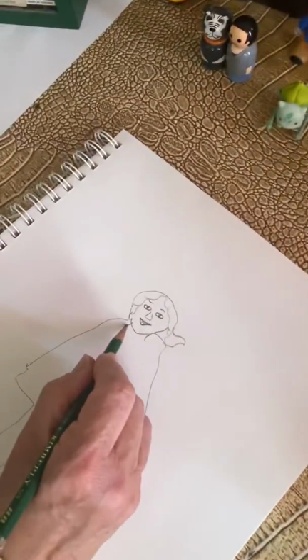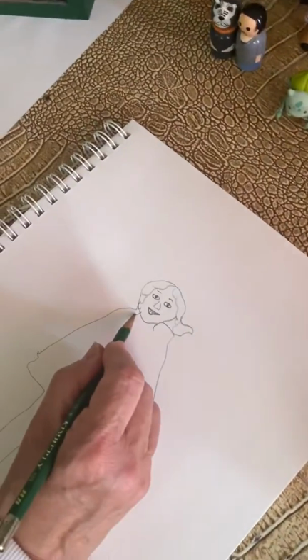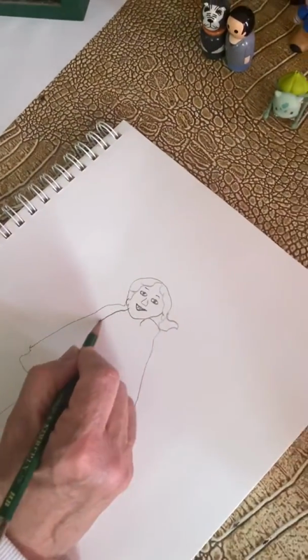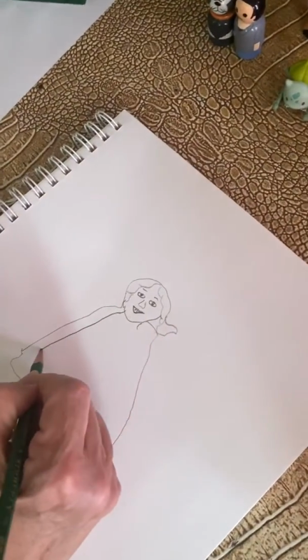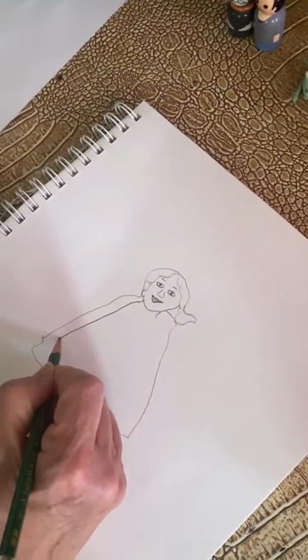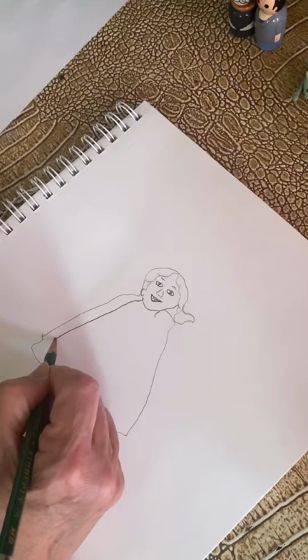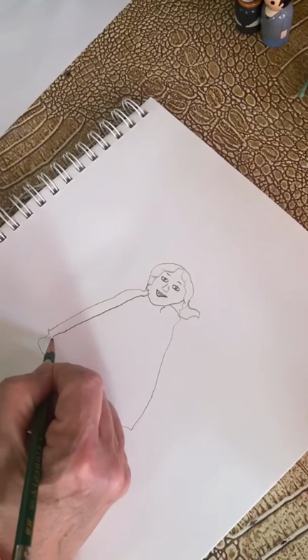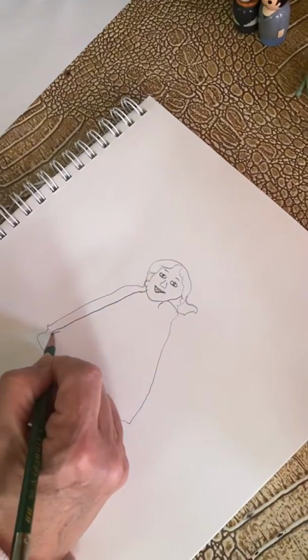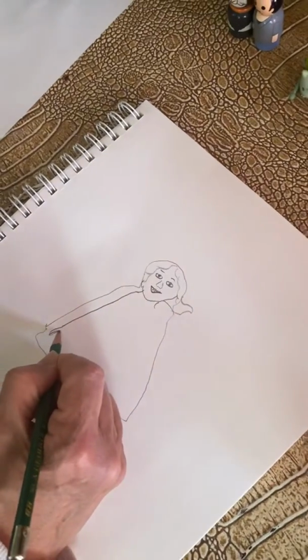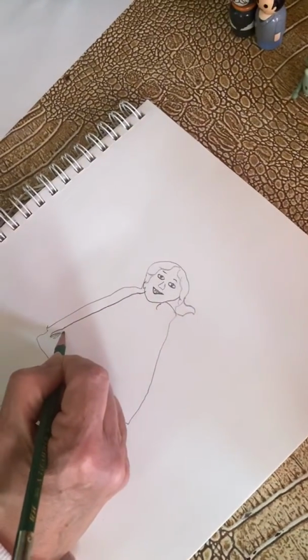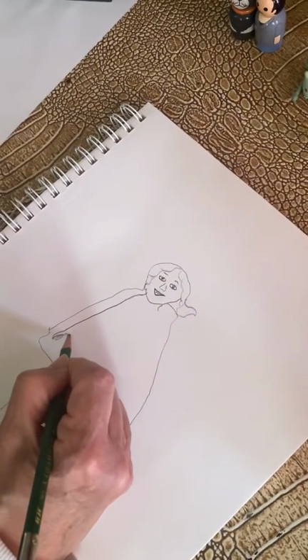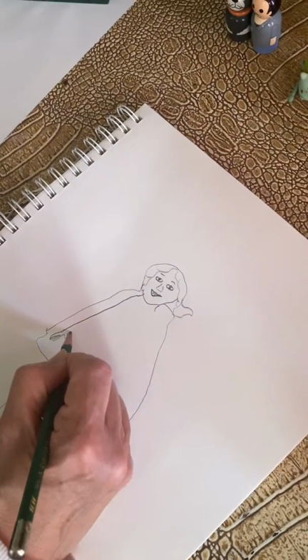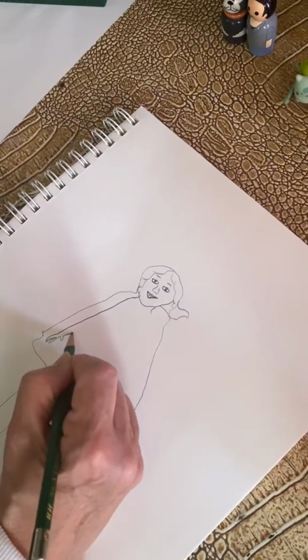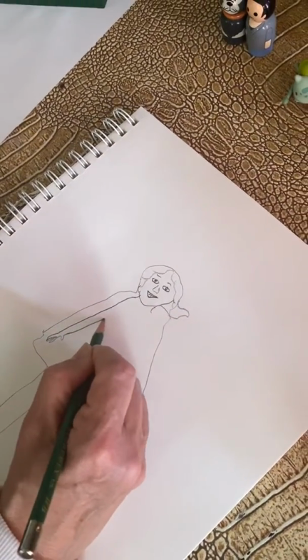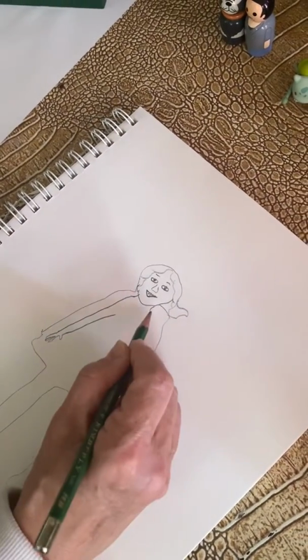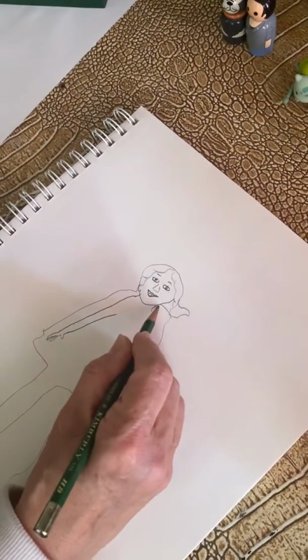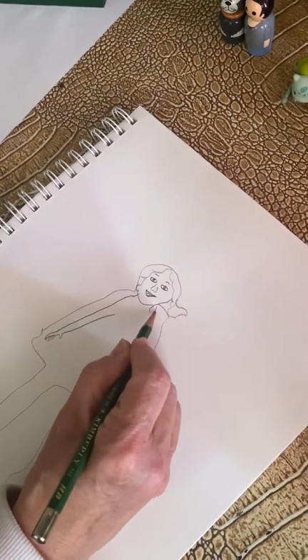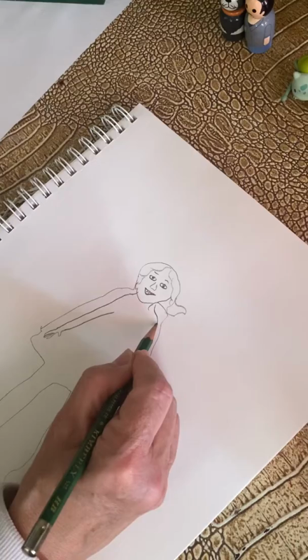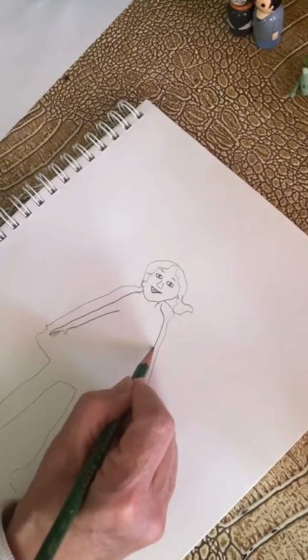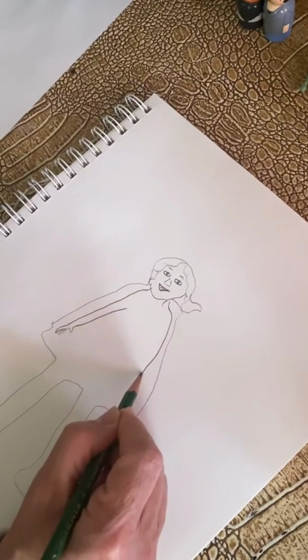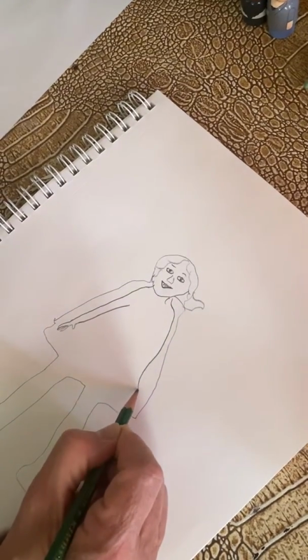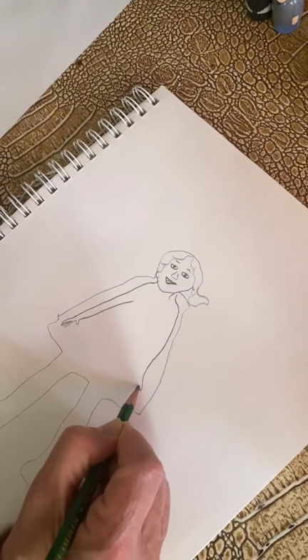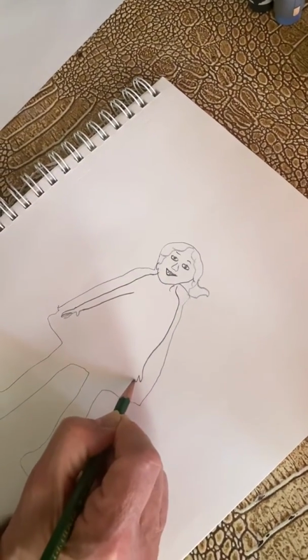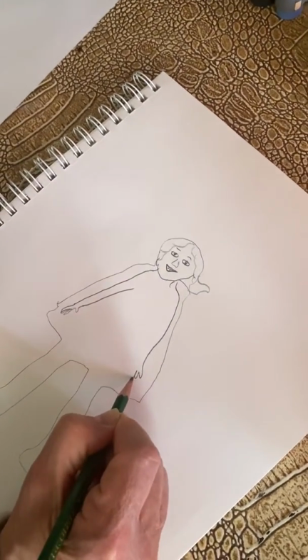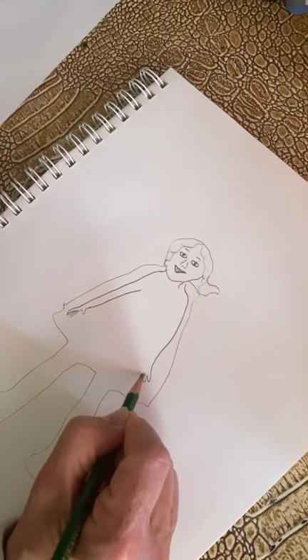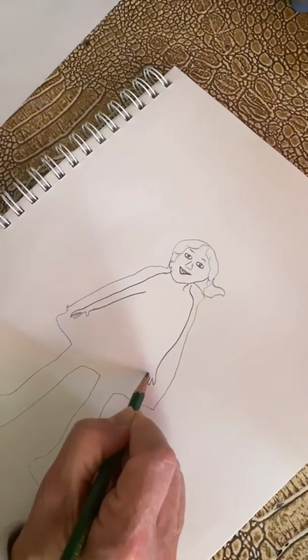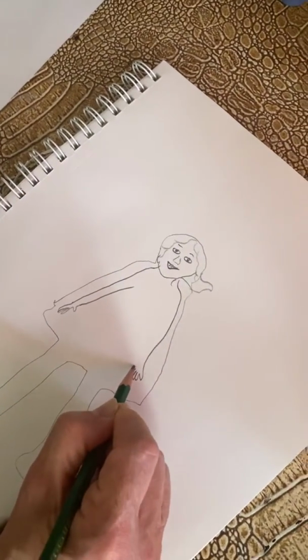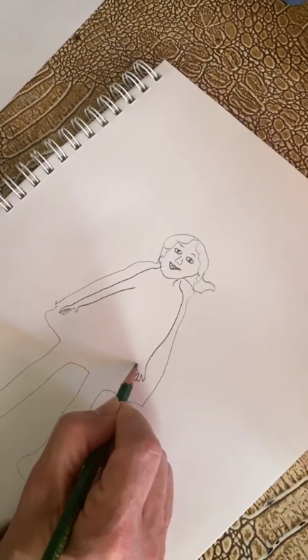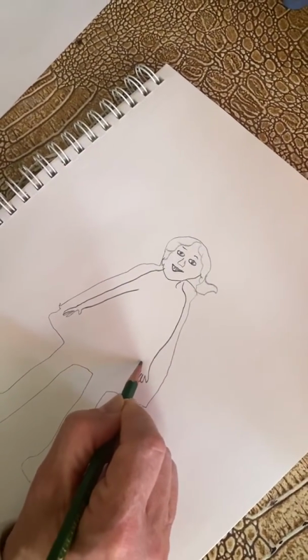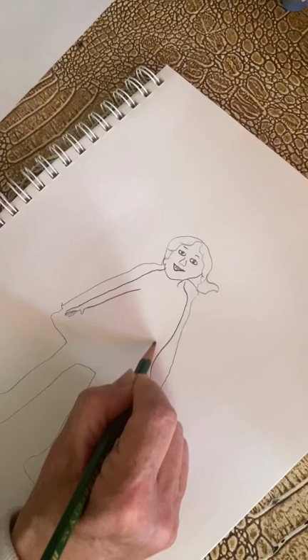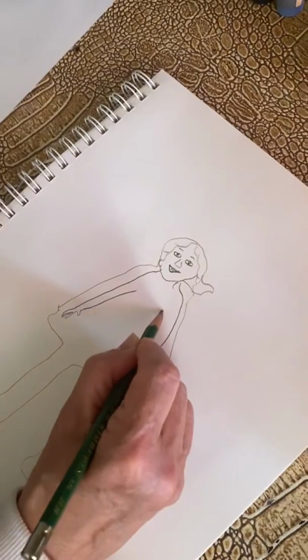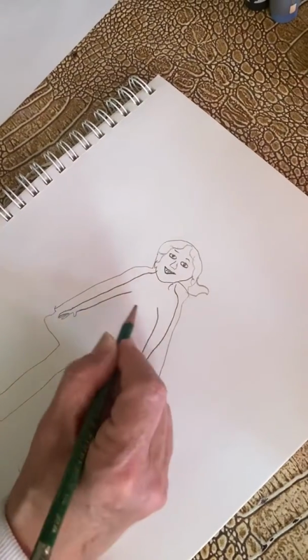I'm going to have to add her arms because I didn't trace around them — arms with her fingers, up to the other side. And you have your eraser, so if you don't like the way you drew it, just erase it and start over again.